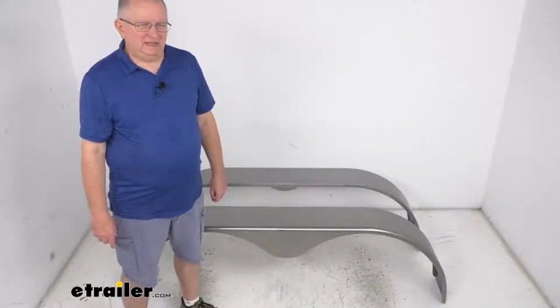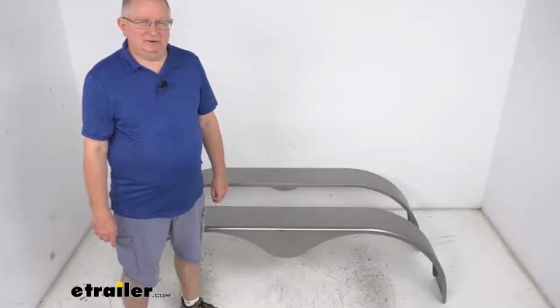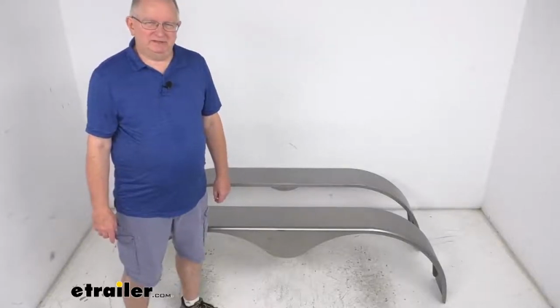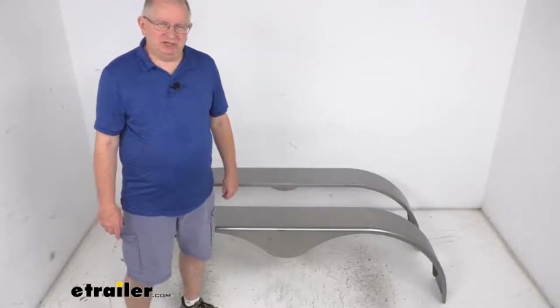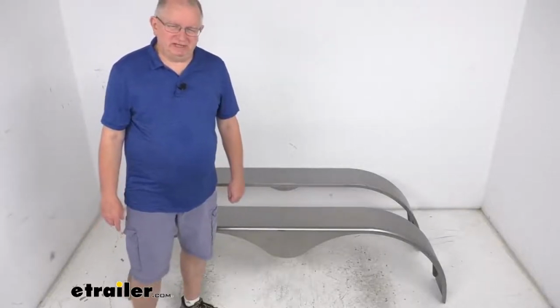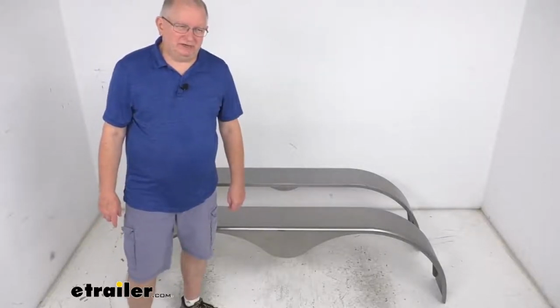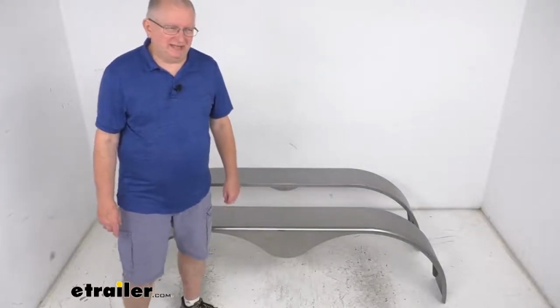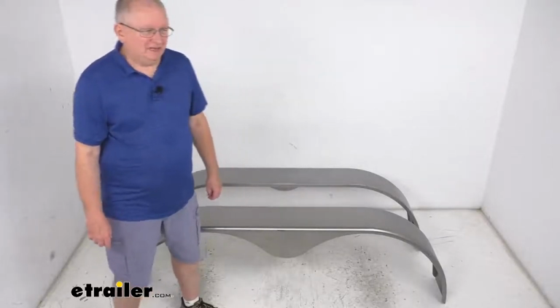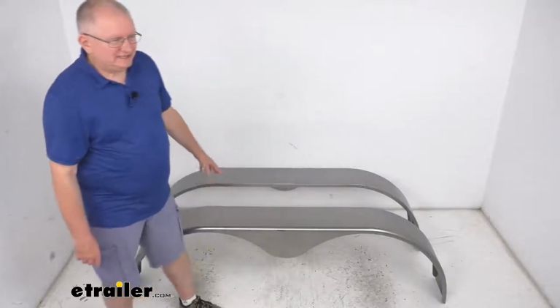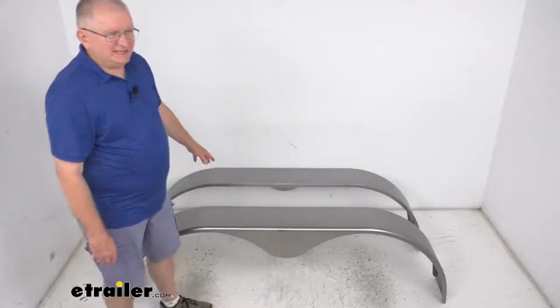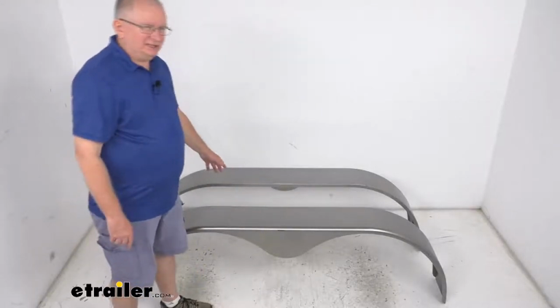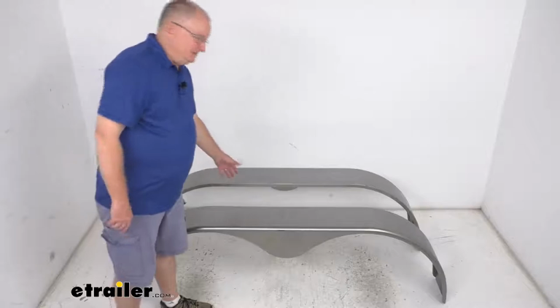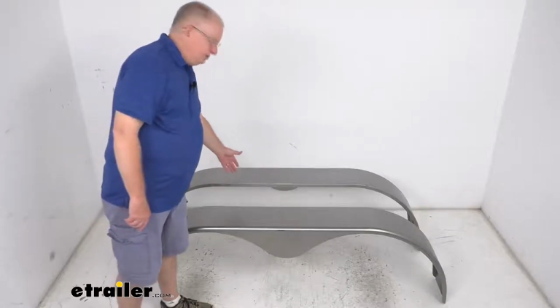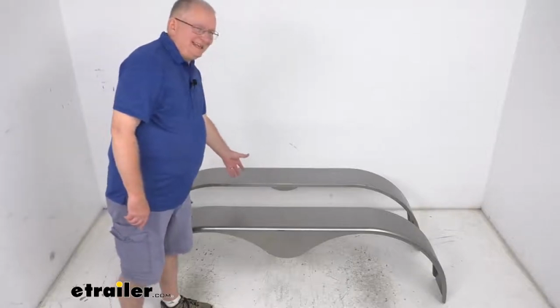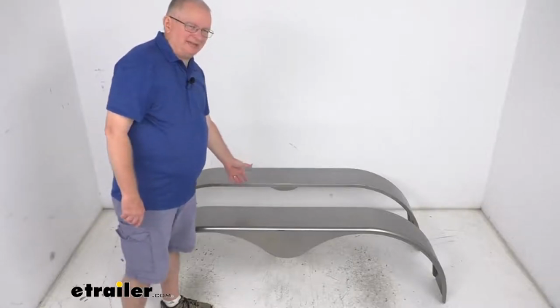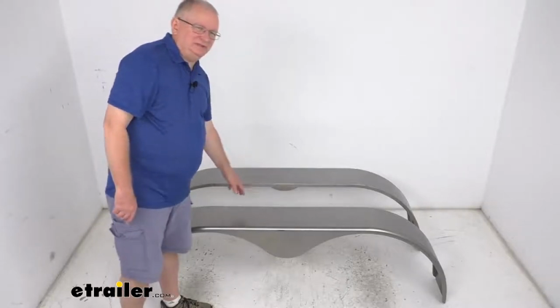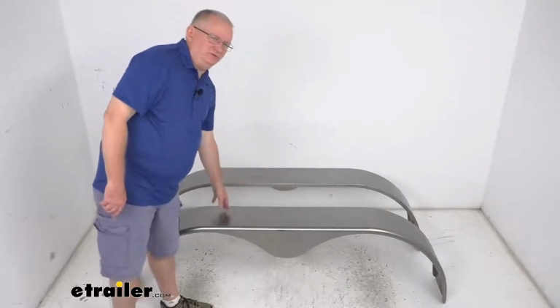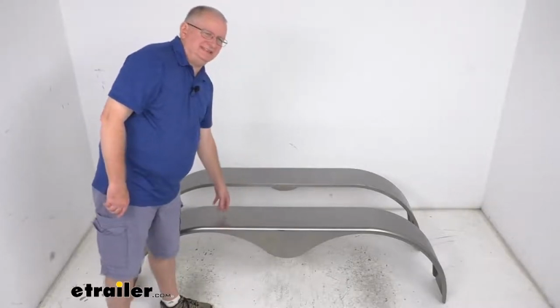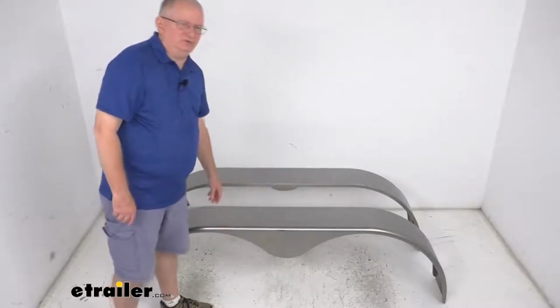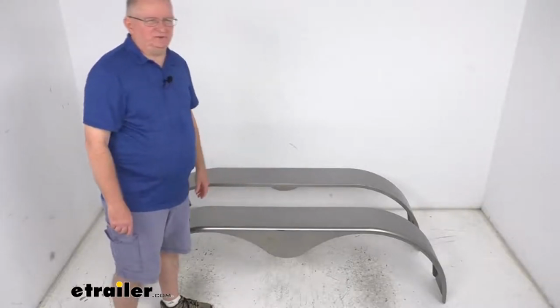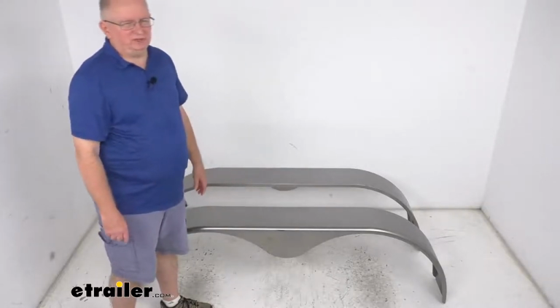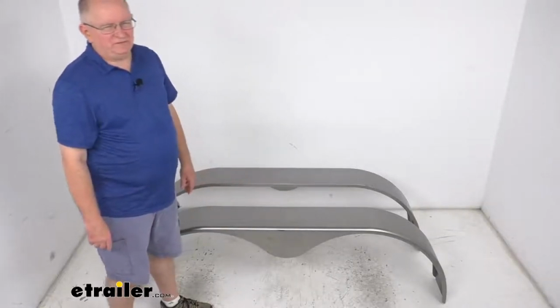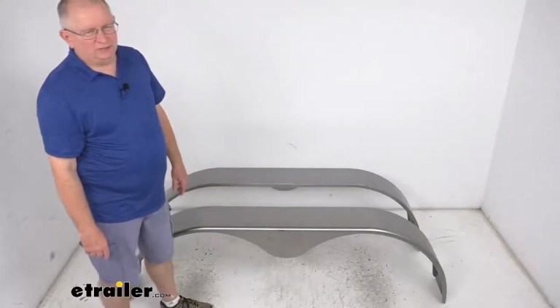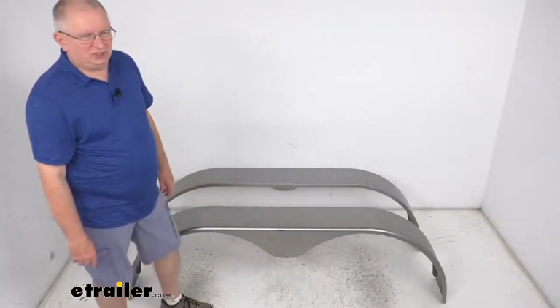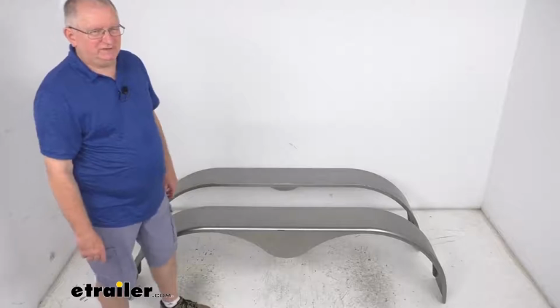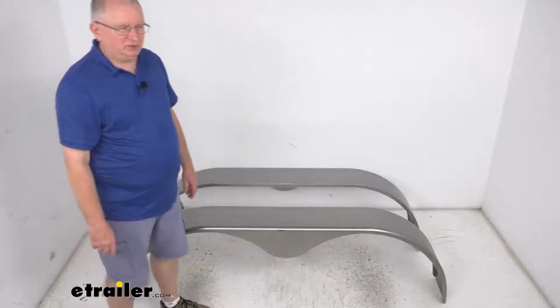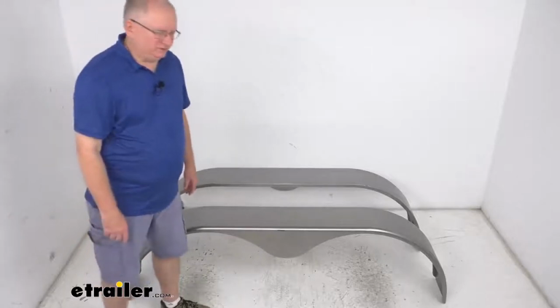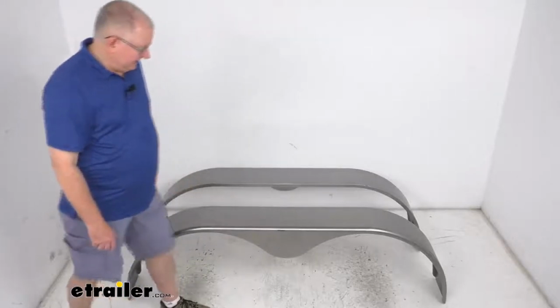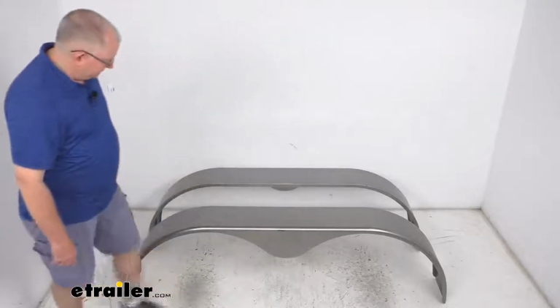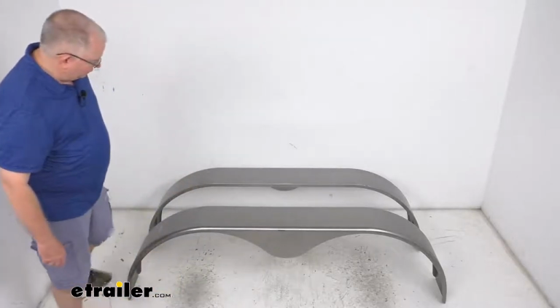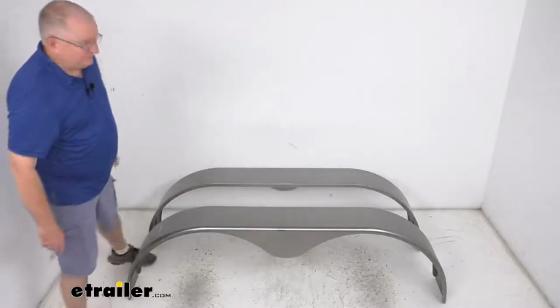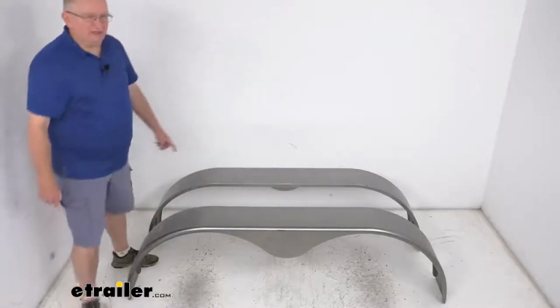Hello everybody, this is Jeff at eTrailer.com. Today we're going to take a look at these eTrailer Tandem Axle Teardrop Steel Trailer Fenders for 14-inch to 15-inch wheels, and it is for a quantity of two fenders.